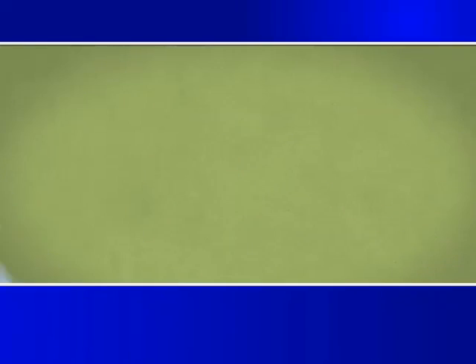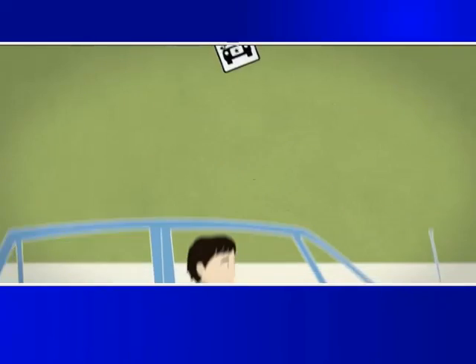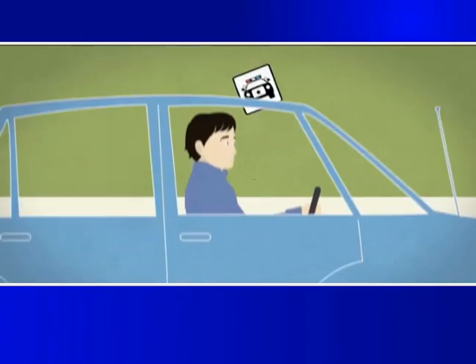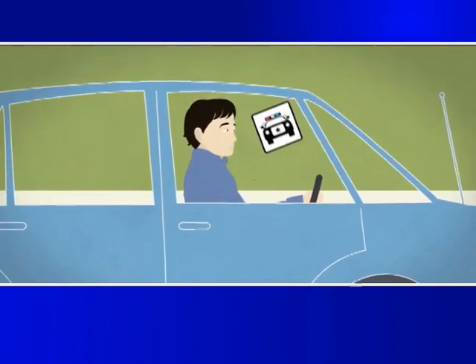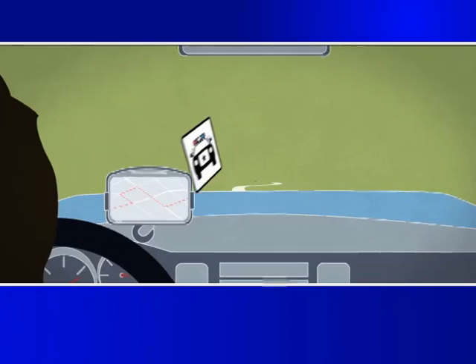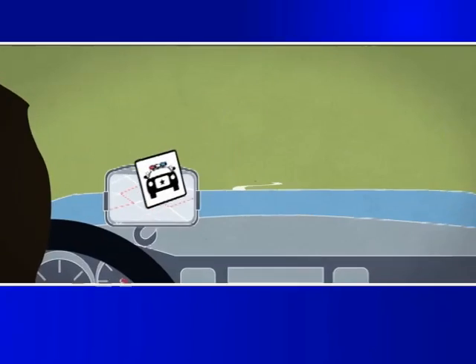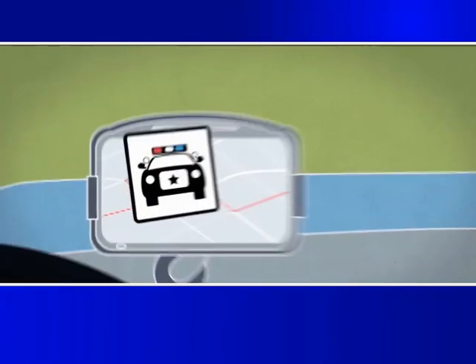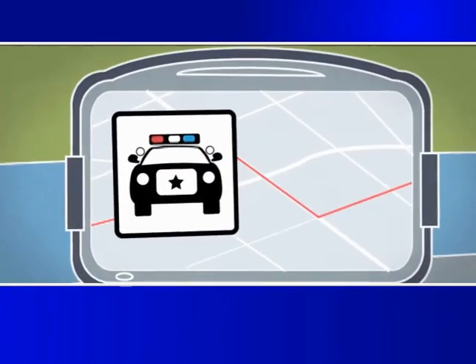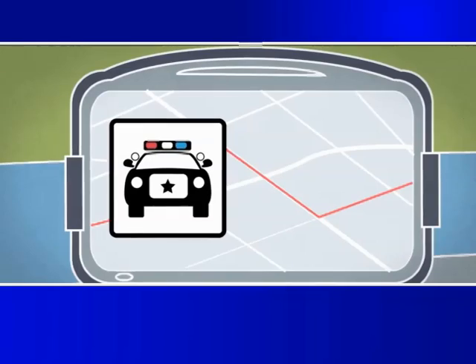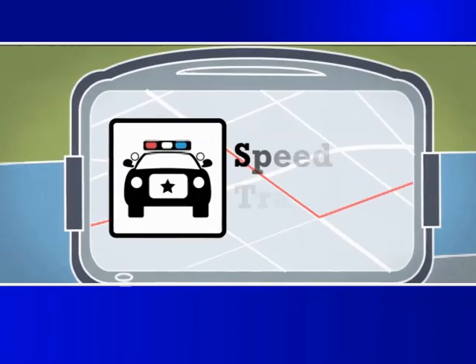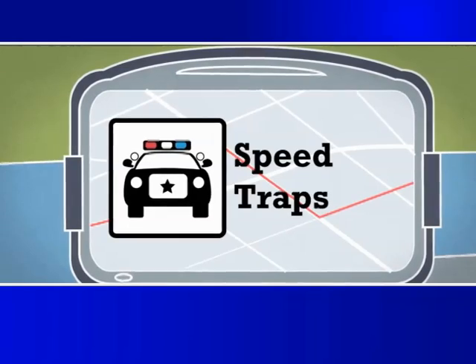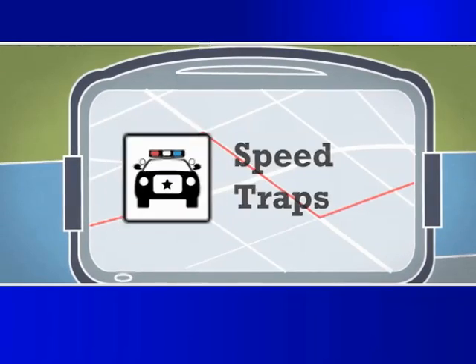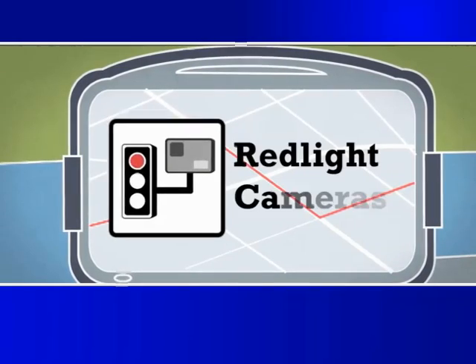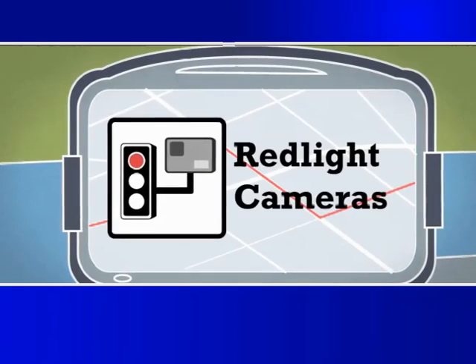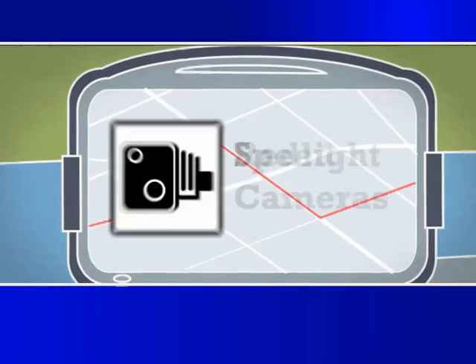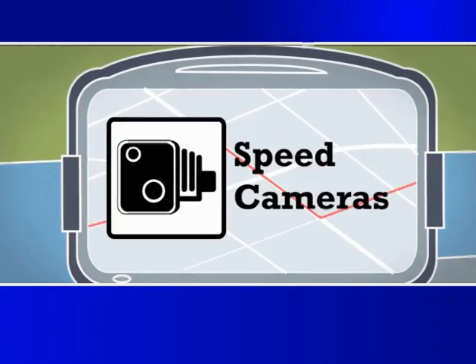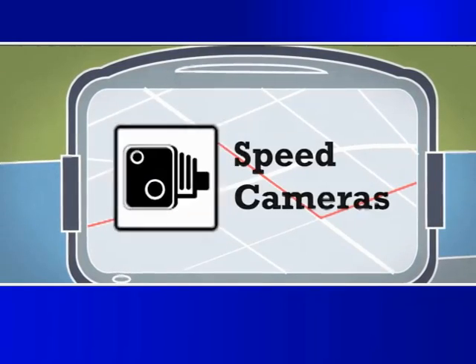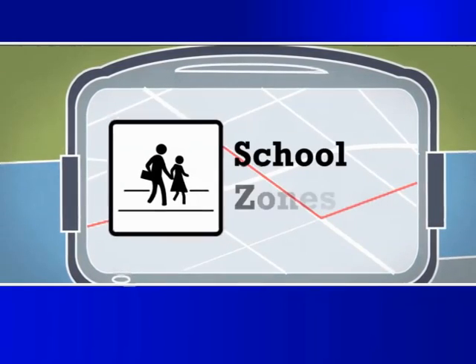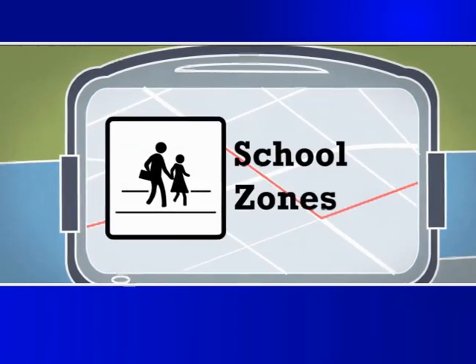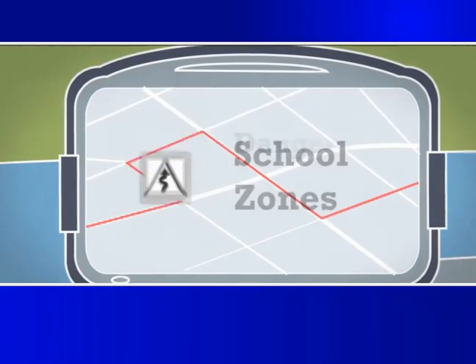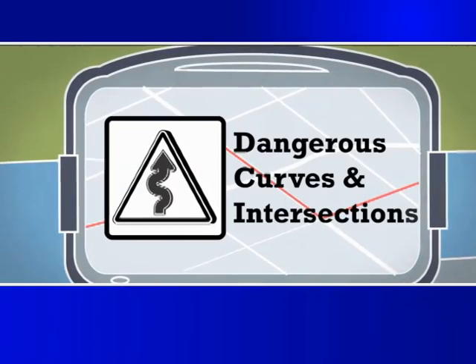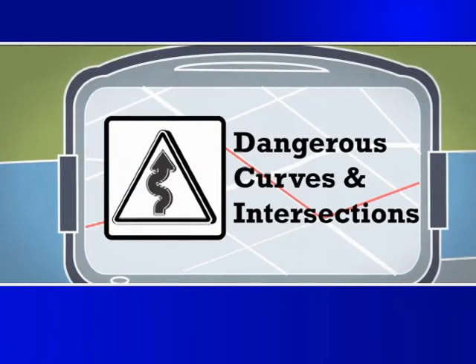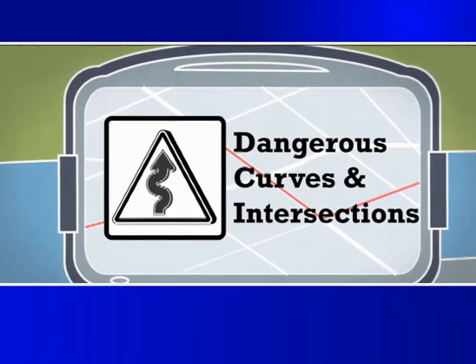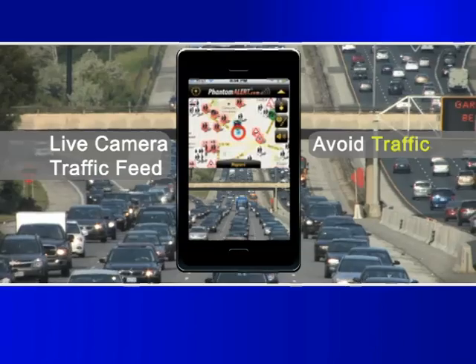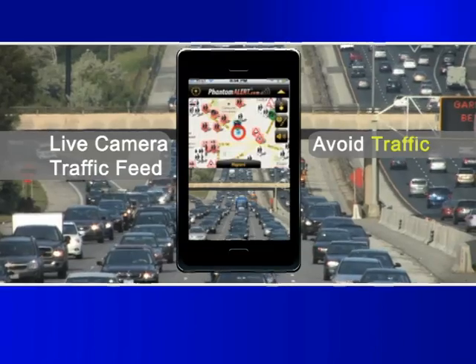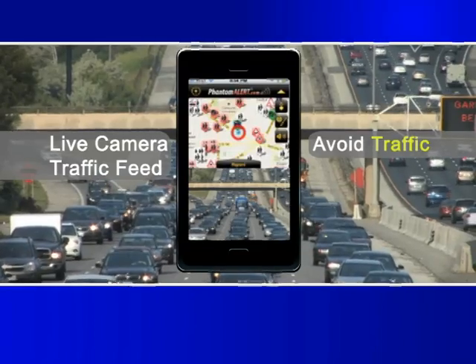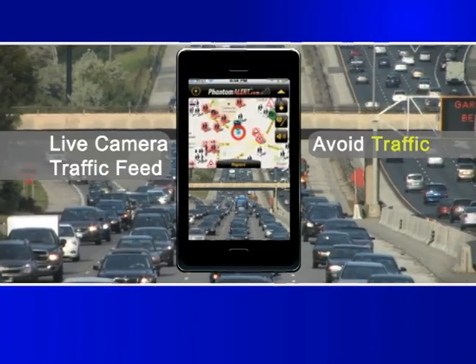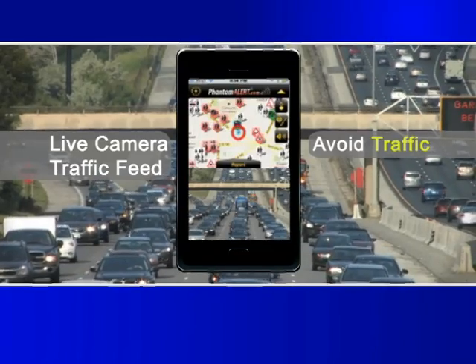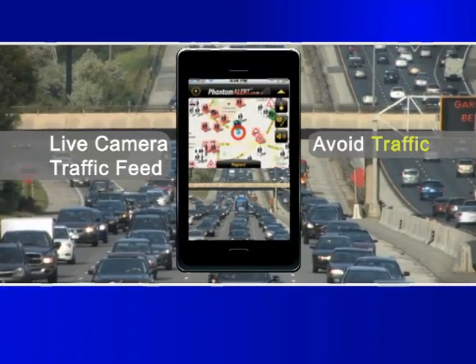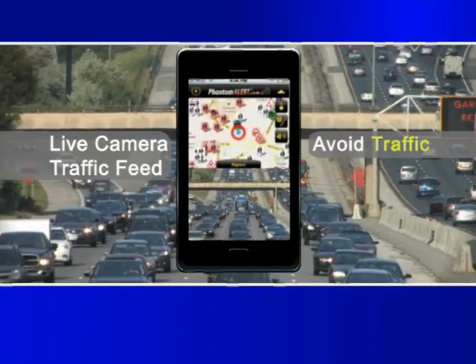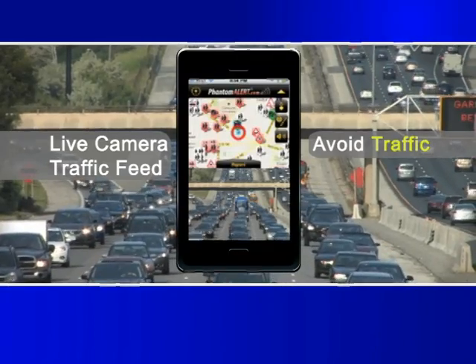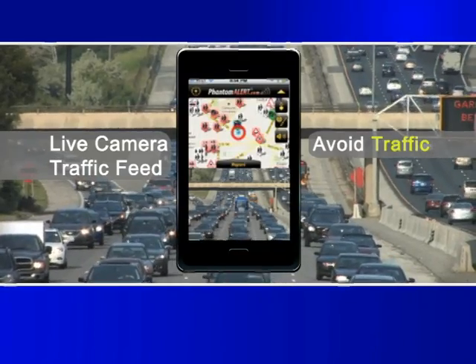Receive an audible and visual alert warning you before you approach speed traps, red light cameras, speed cameras, school zones, dangerous curves and intersections. Phantom Alert even warns you of traffic jams so you can take an alternate route.